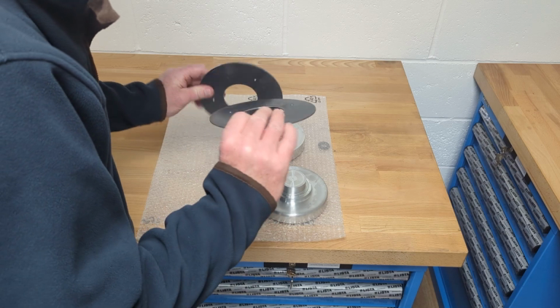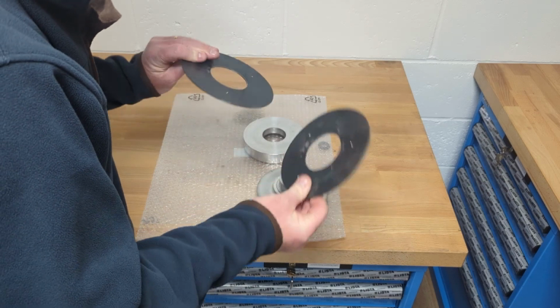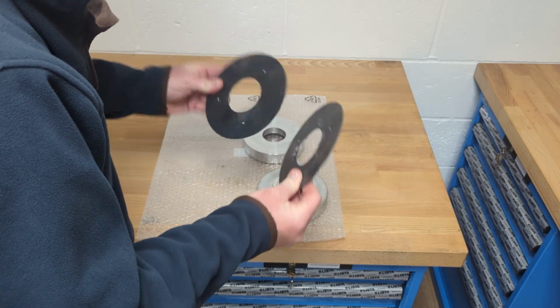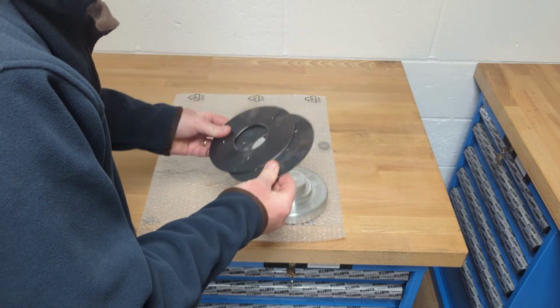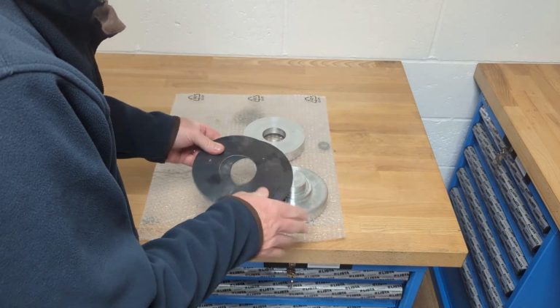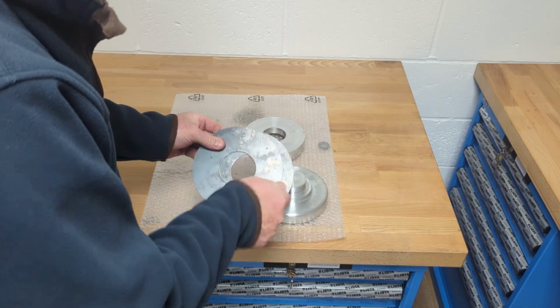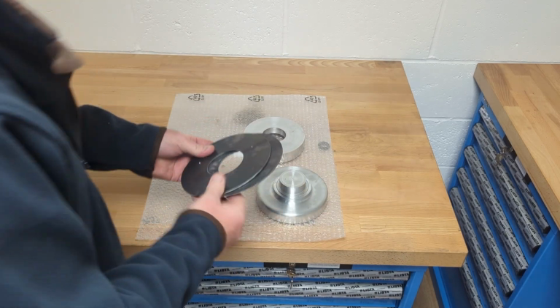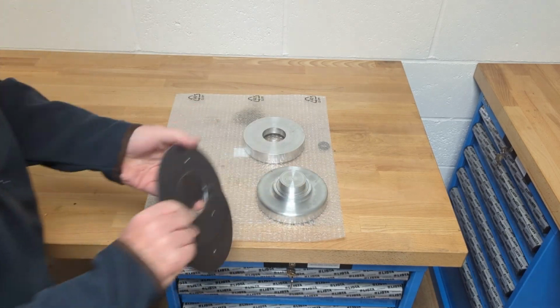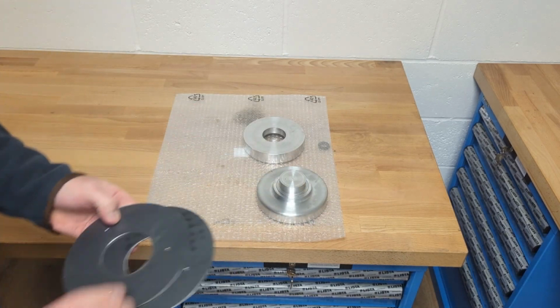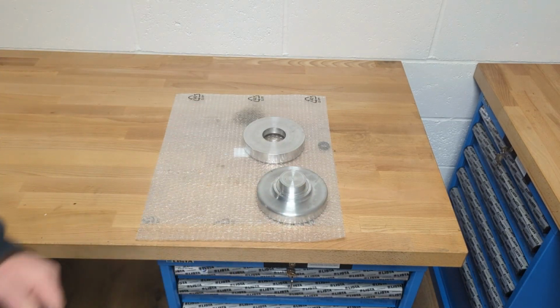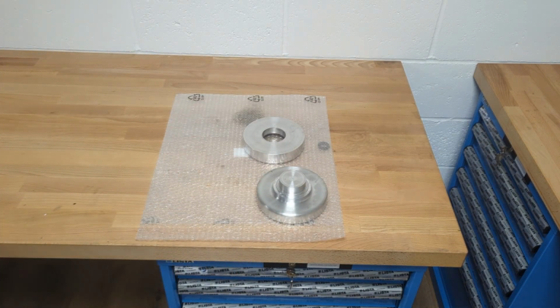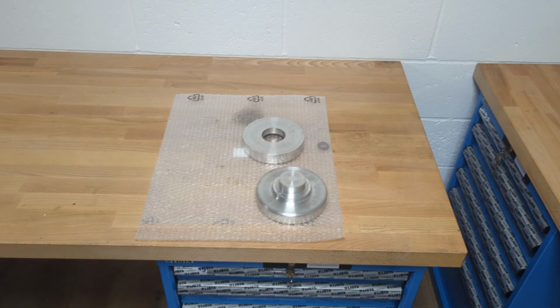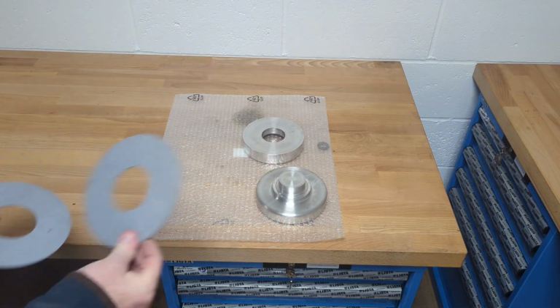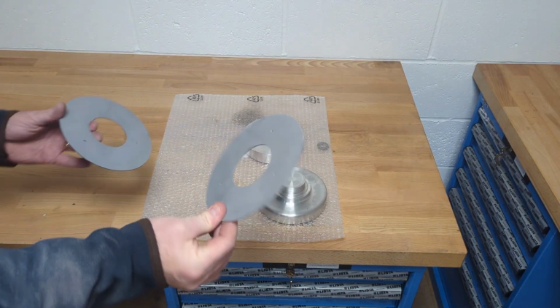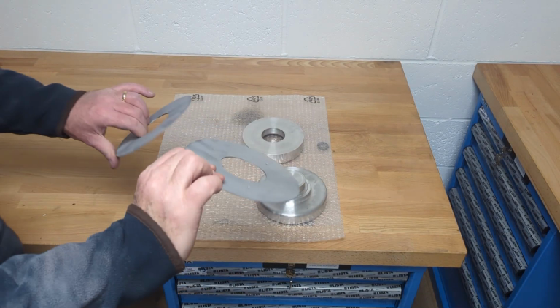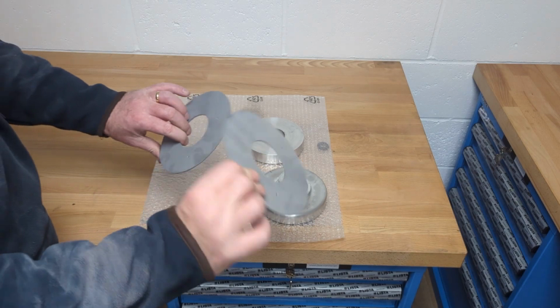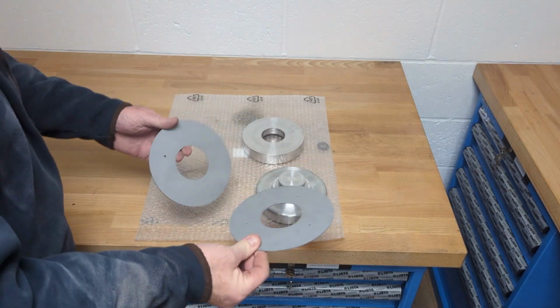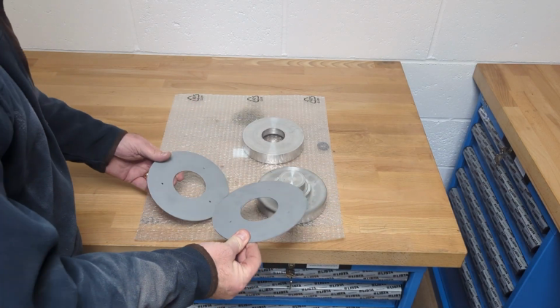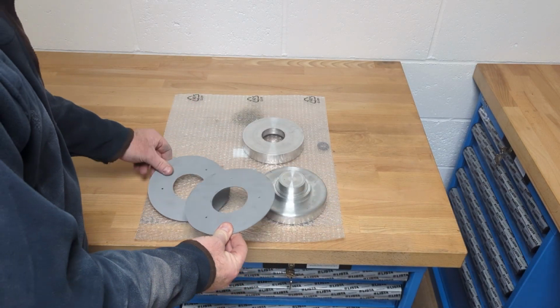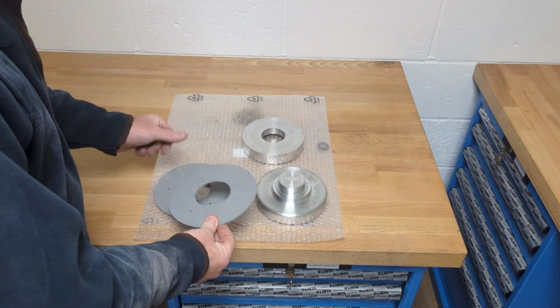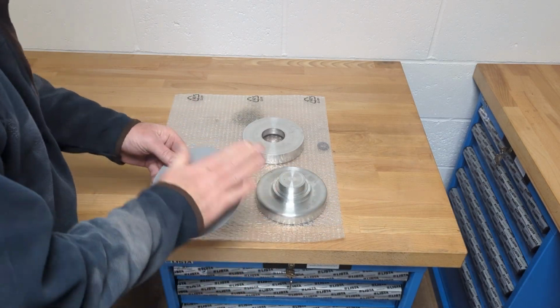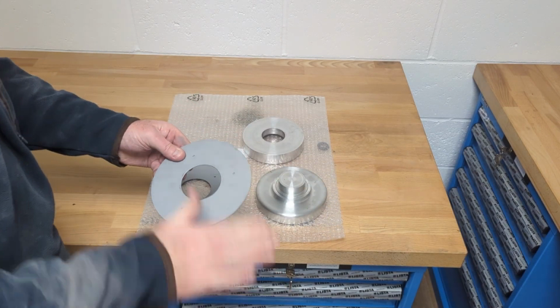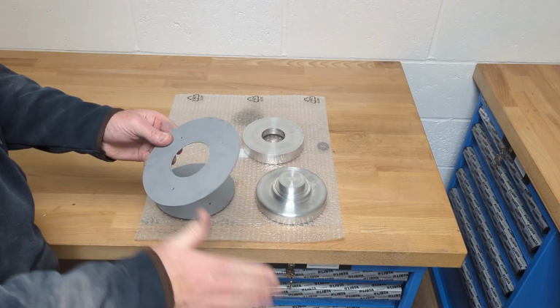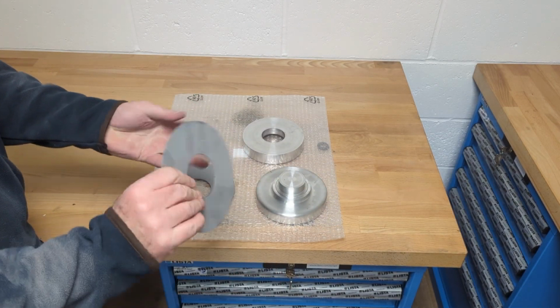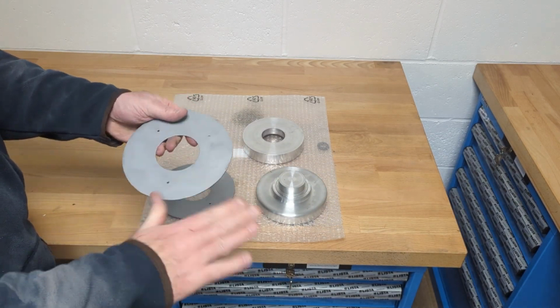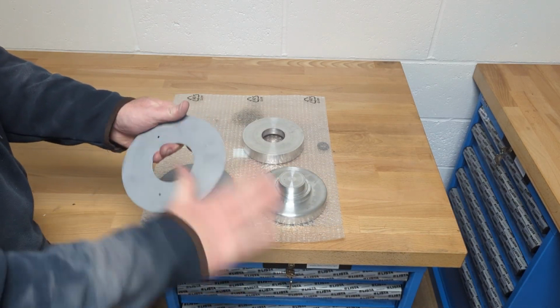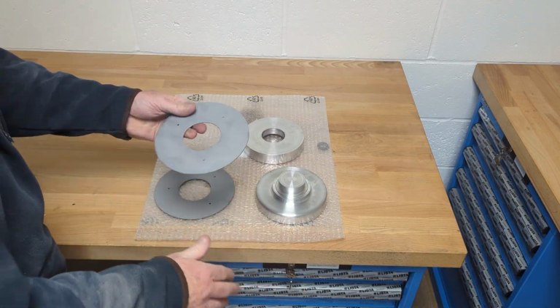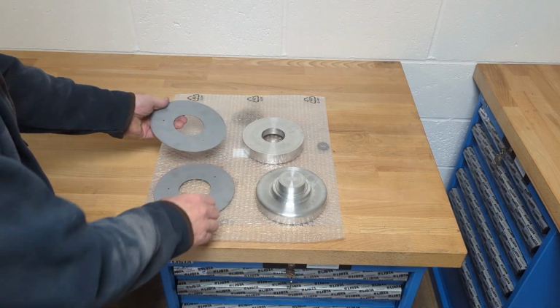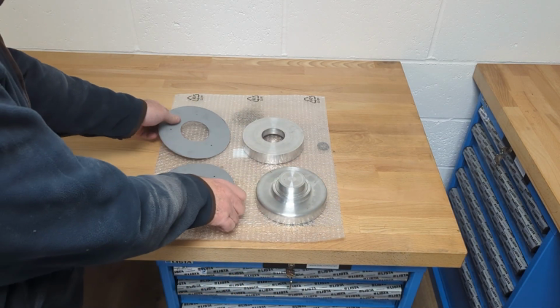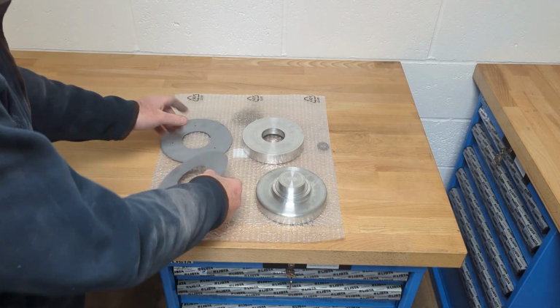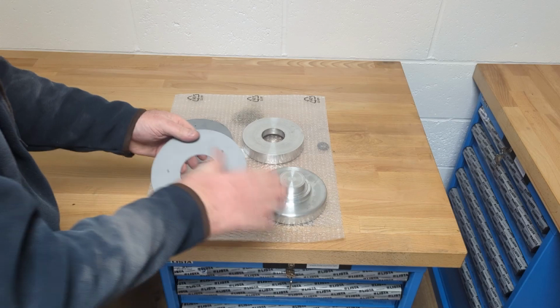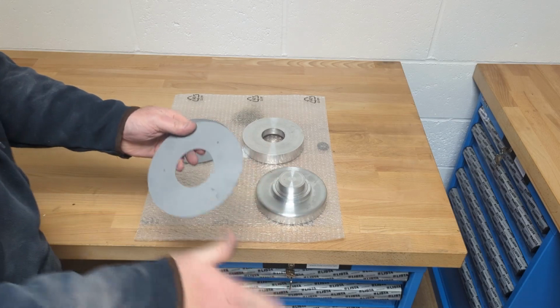And now we'll sandblast them. Now we've sandblasted them — very quick. Clean them all up. And now we can go and press them.